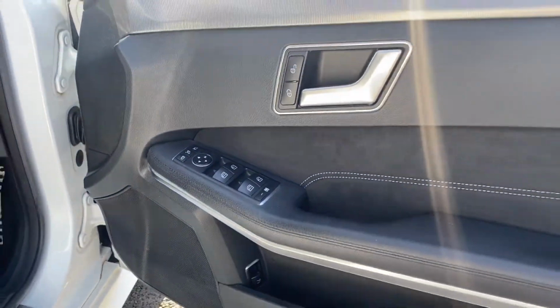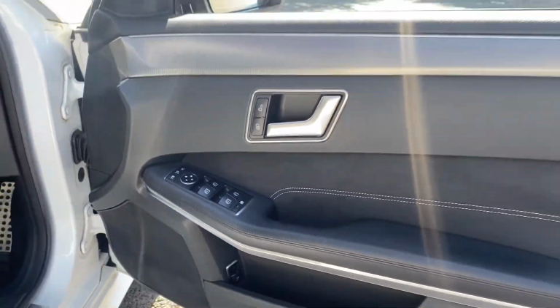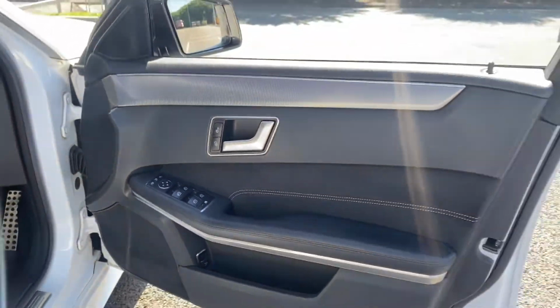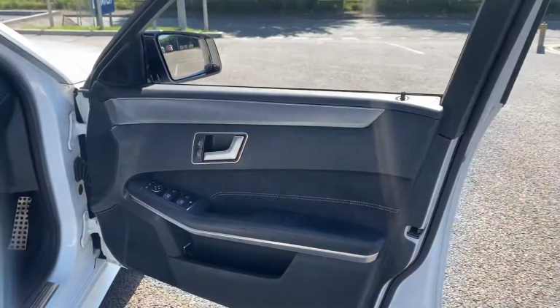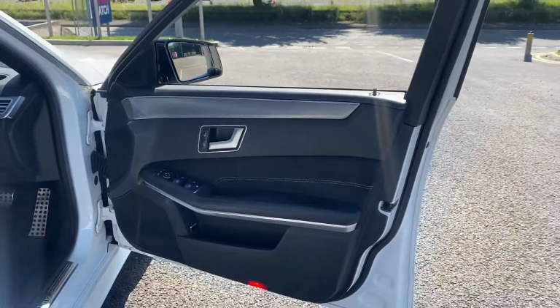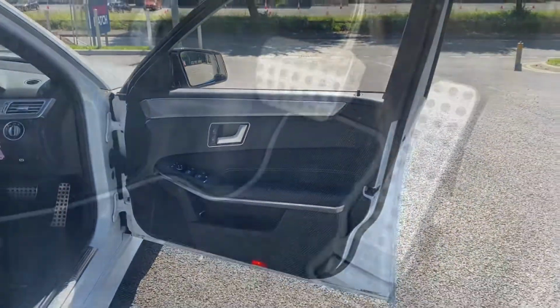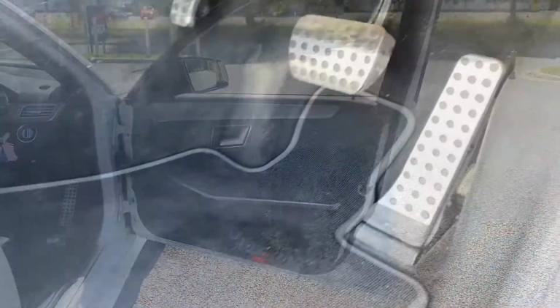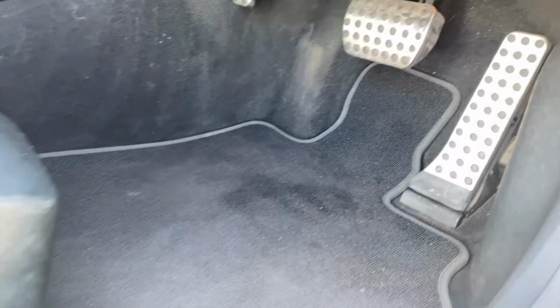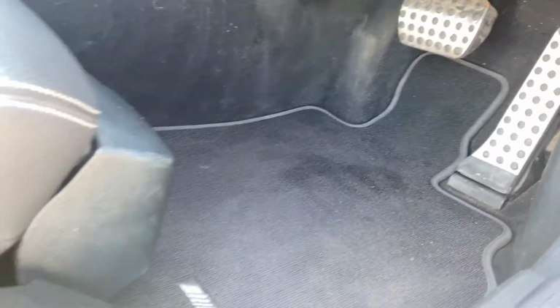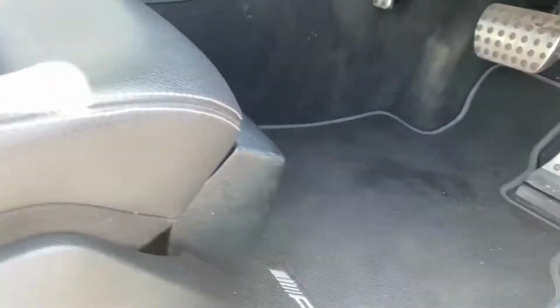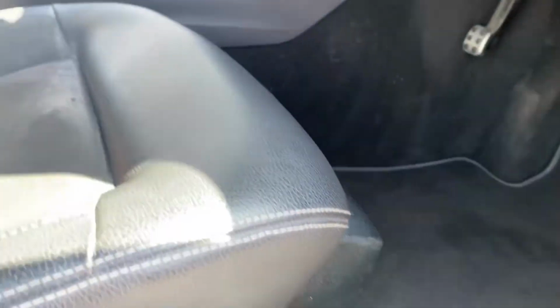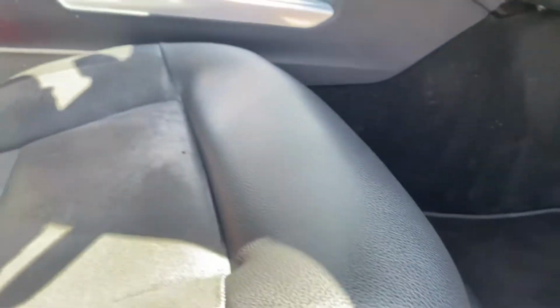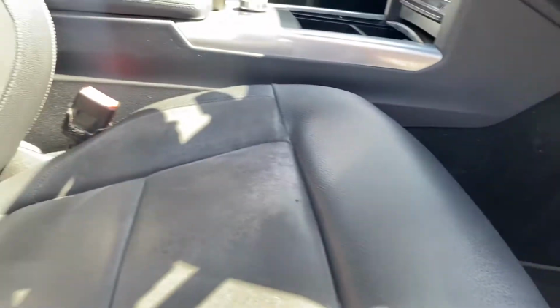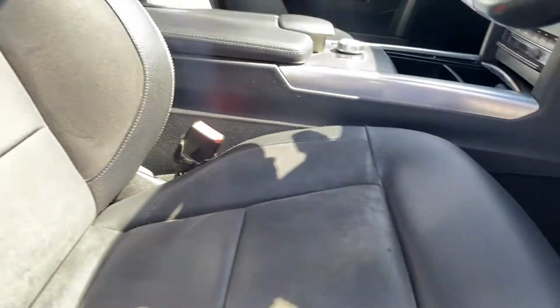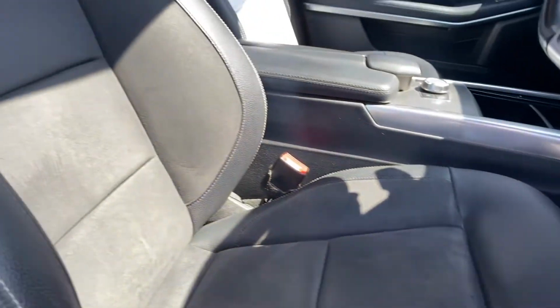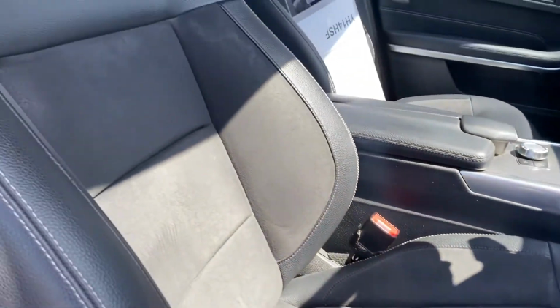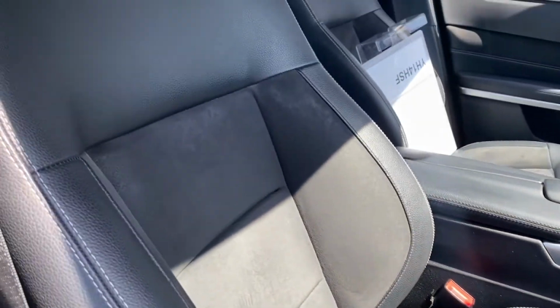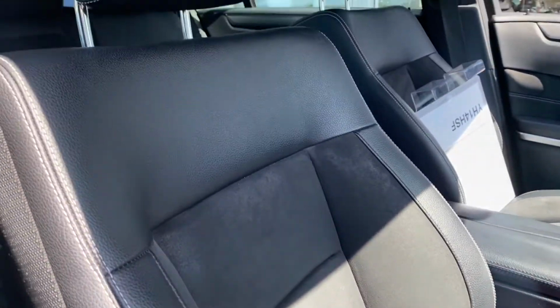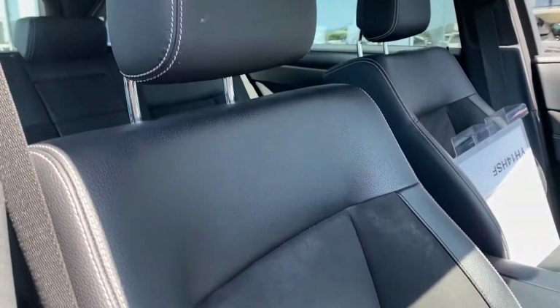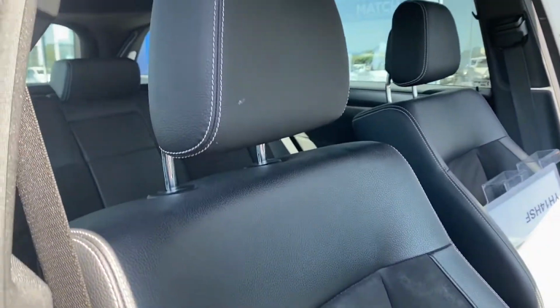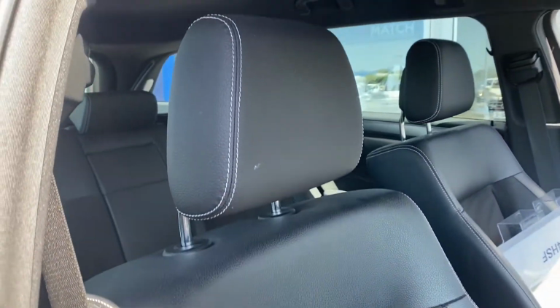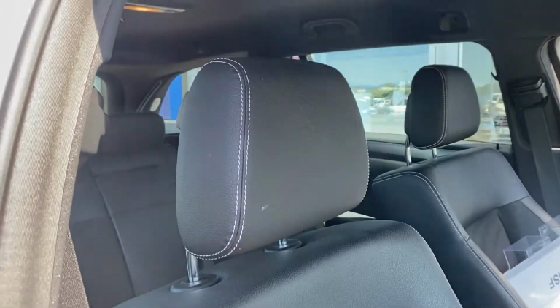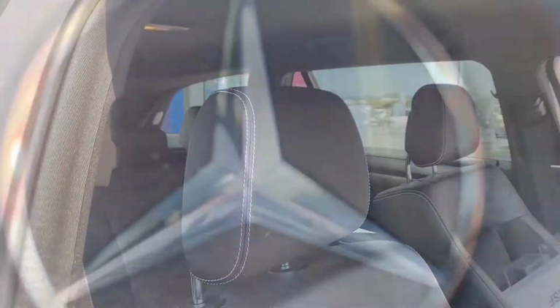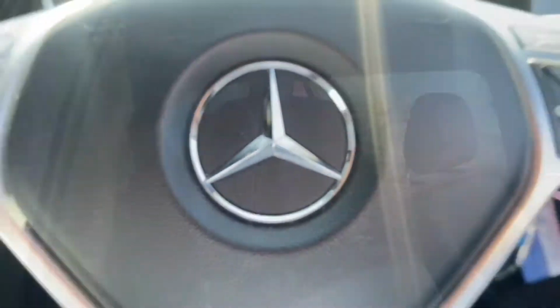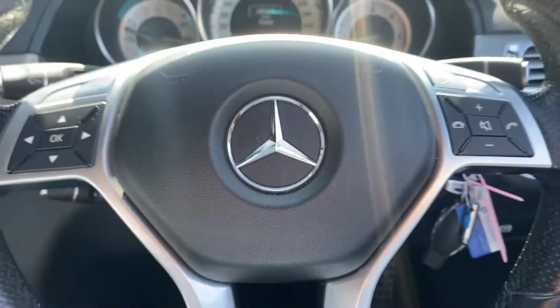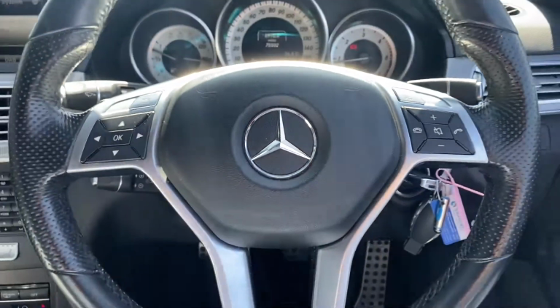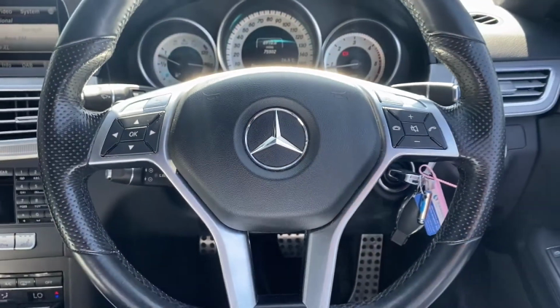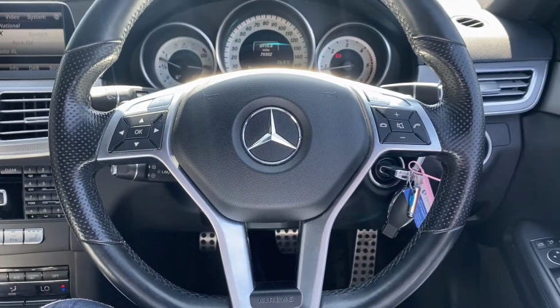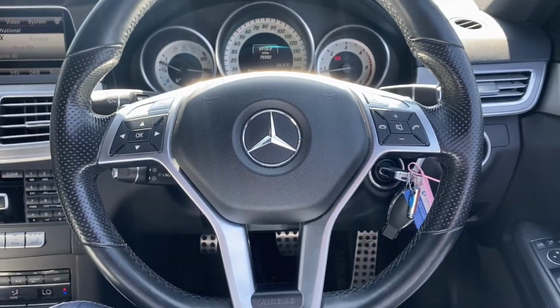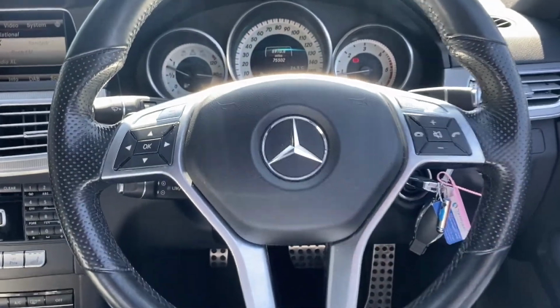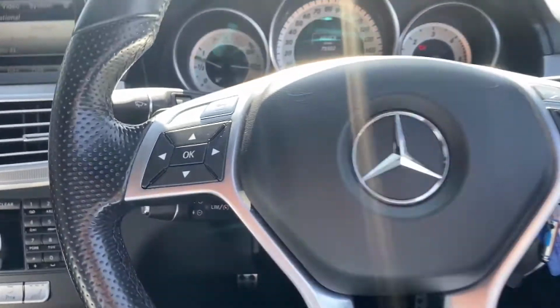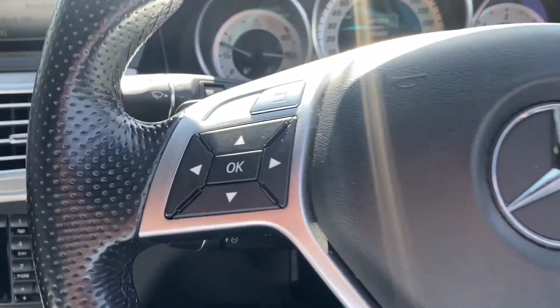Moving into the door, it's very well looked after and nice and clean. The driver's side carpet is in great condition, as well as the driver's seat. There is a little mark on the headrest, but something we can take a look at for you.